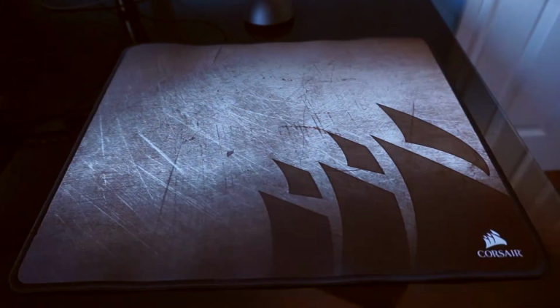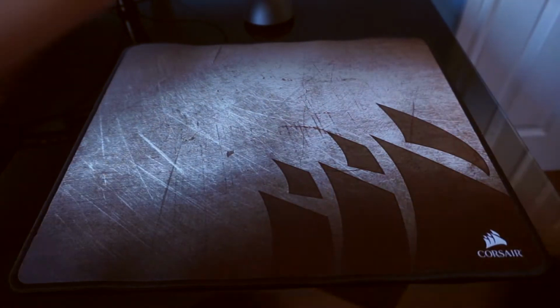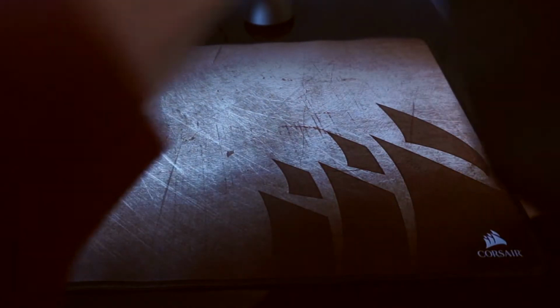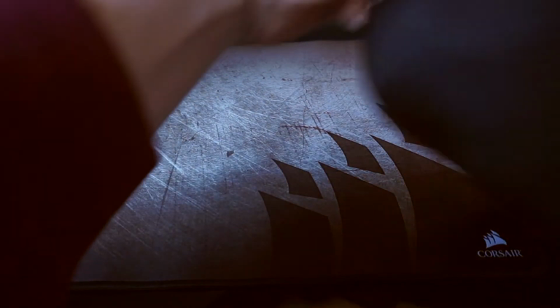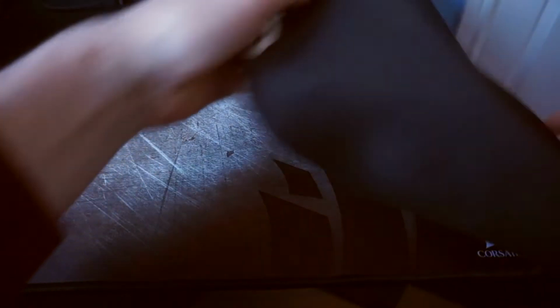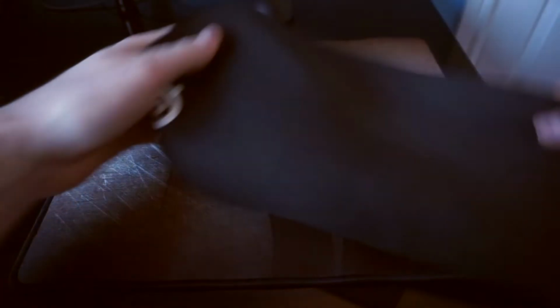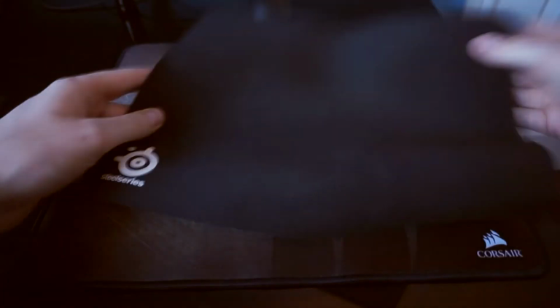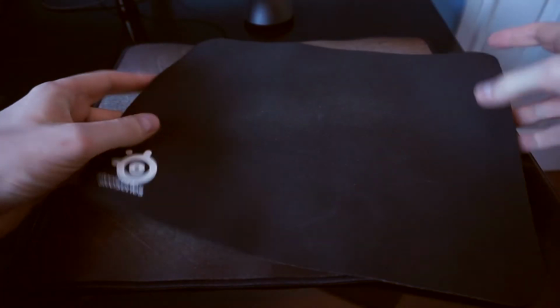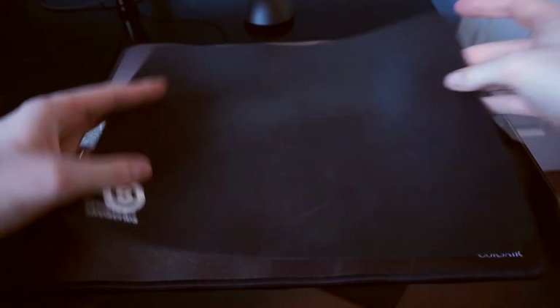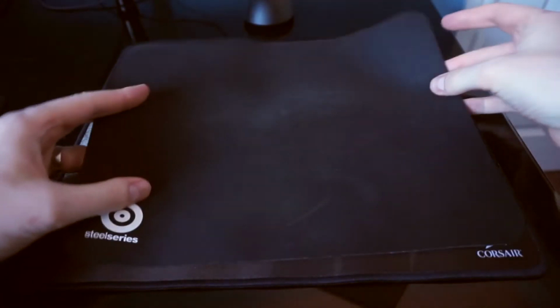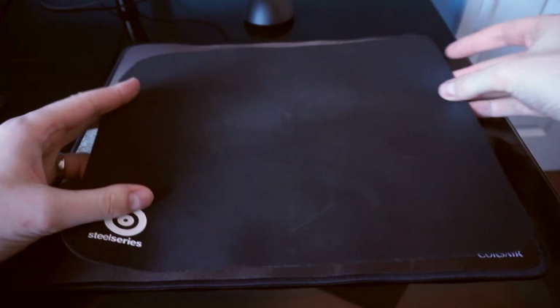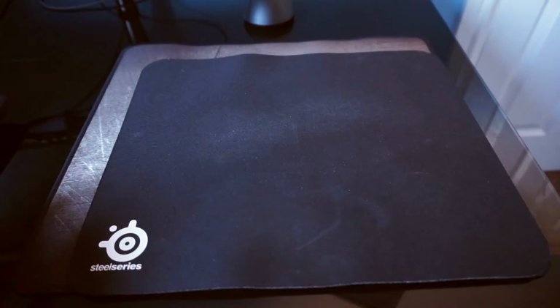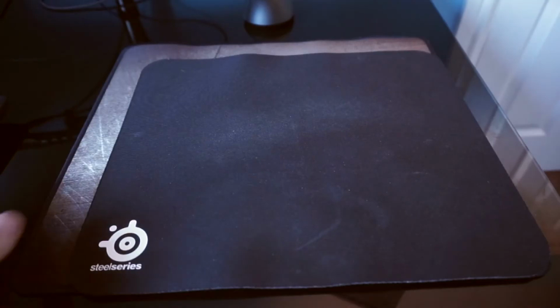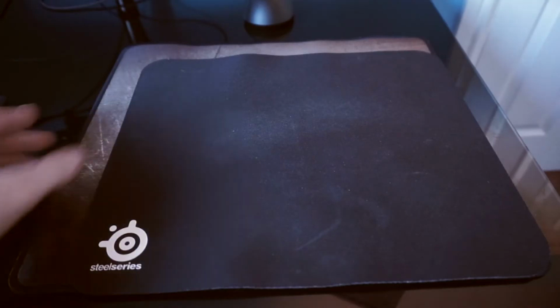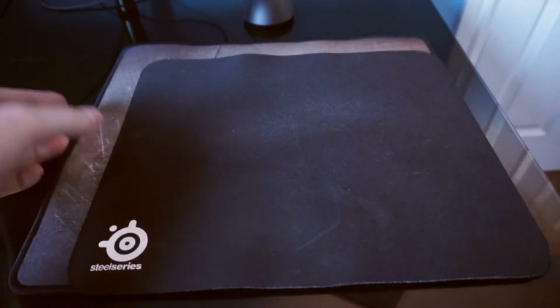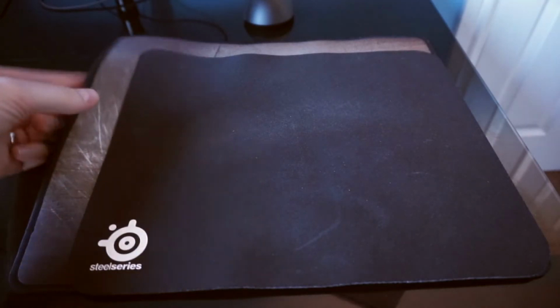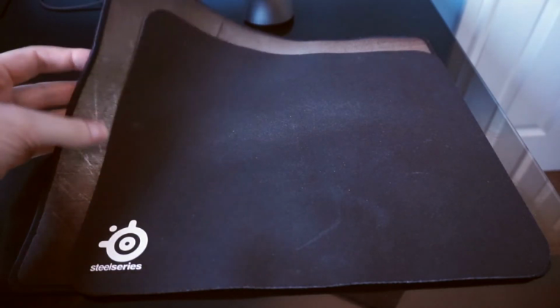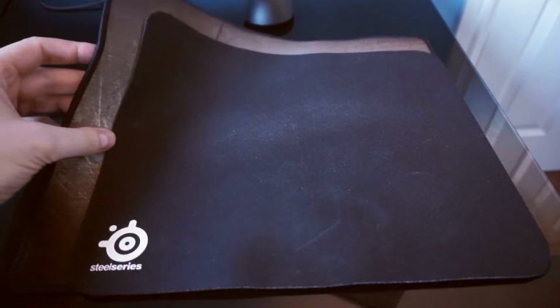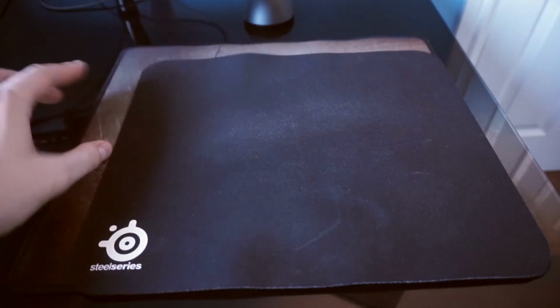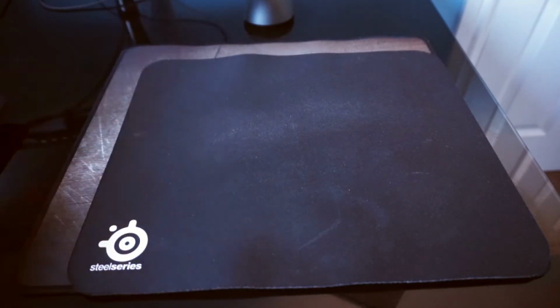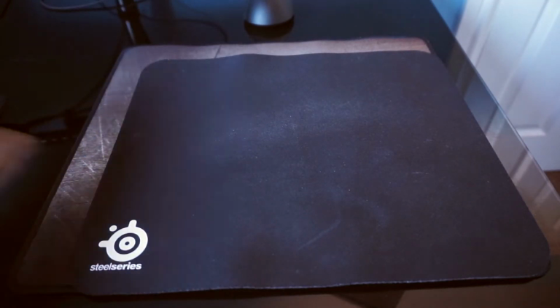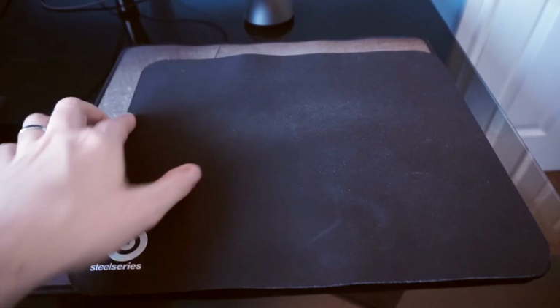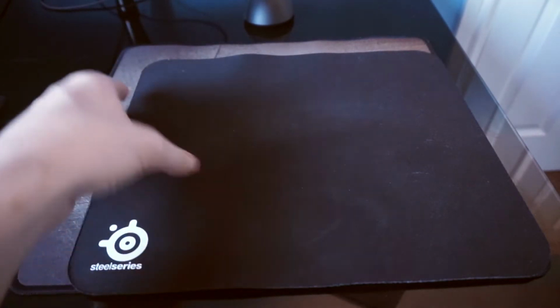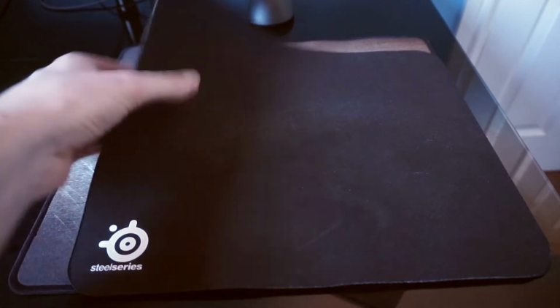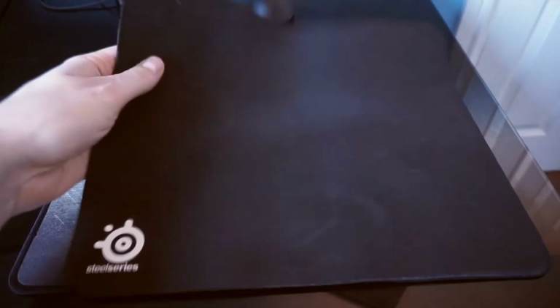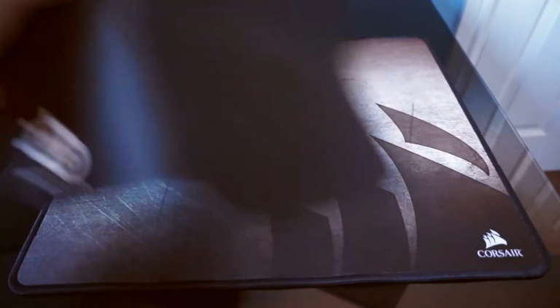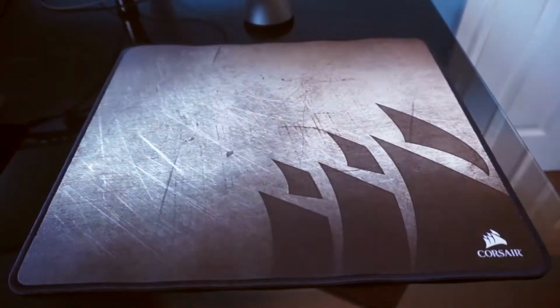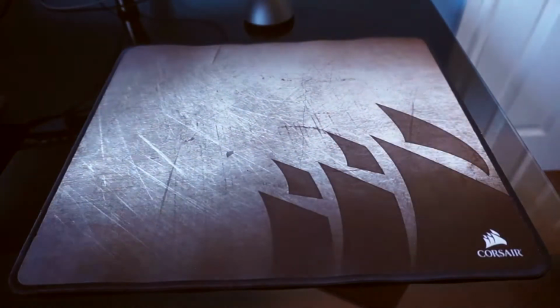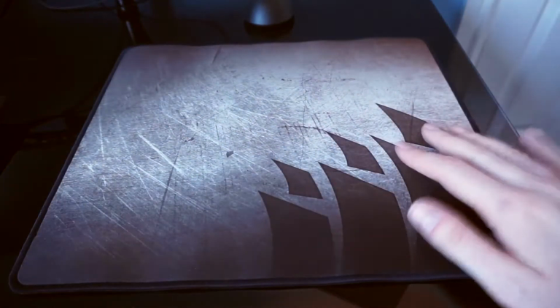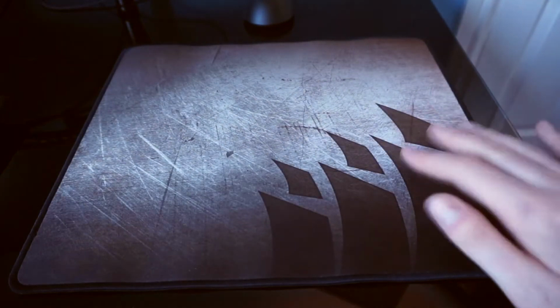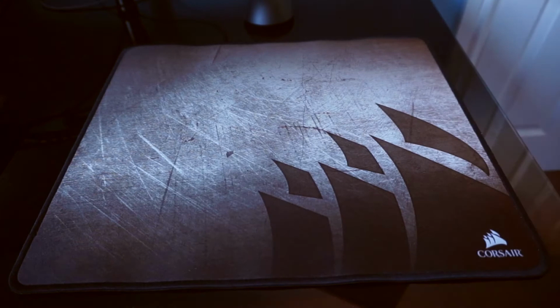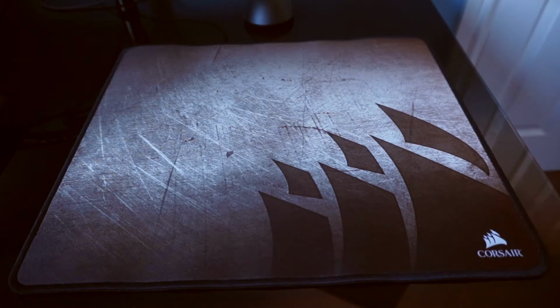For a size comparison to the QCK medium, if you want a little bit more space but you don't want the fully extended version then this is definitely a good option.